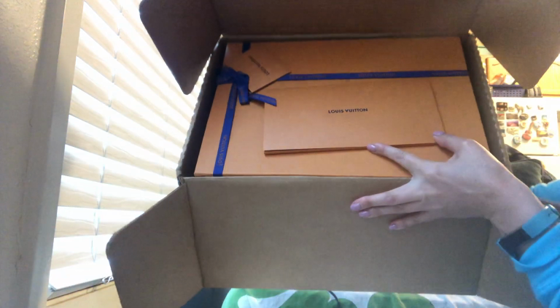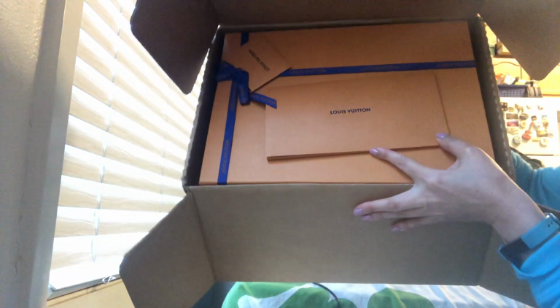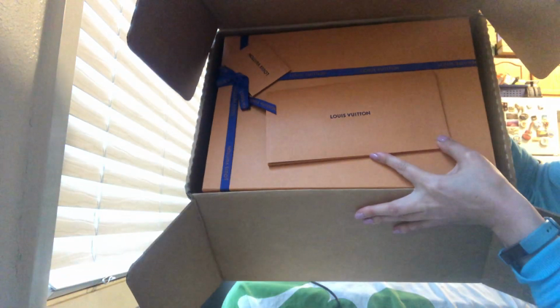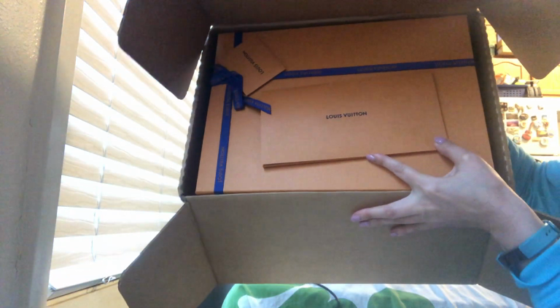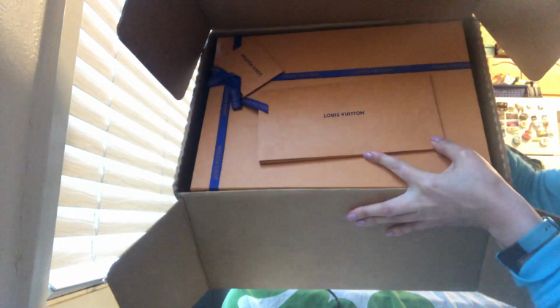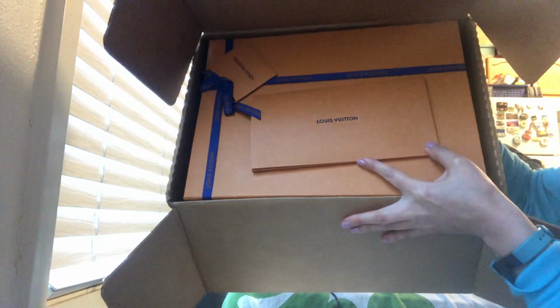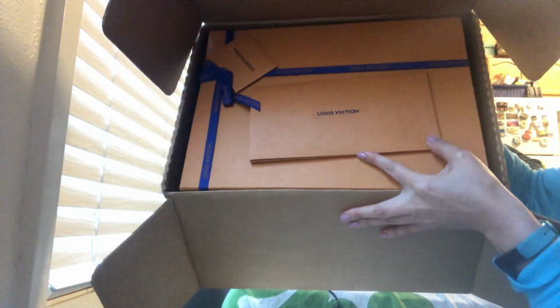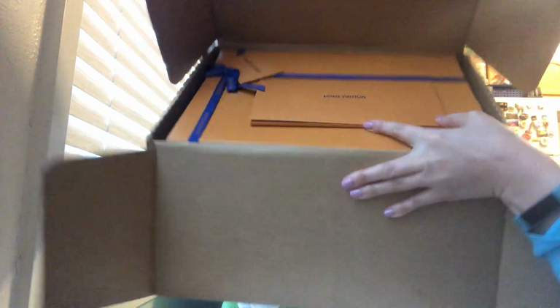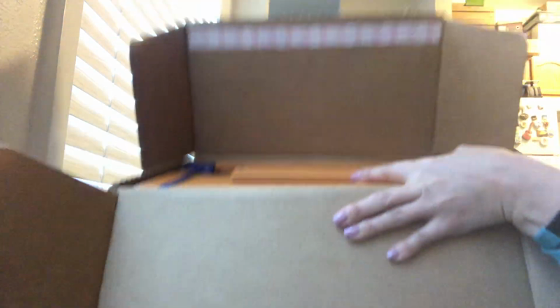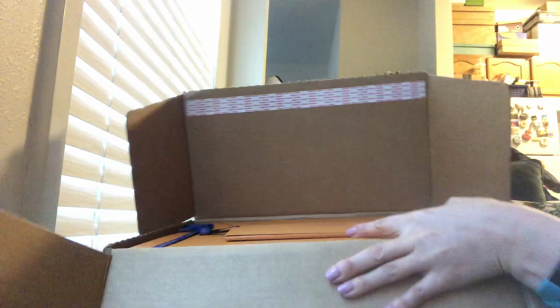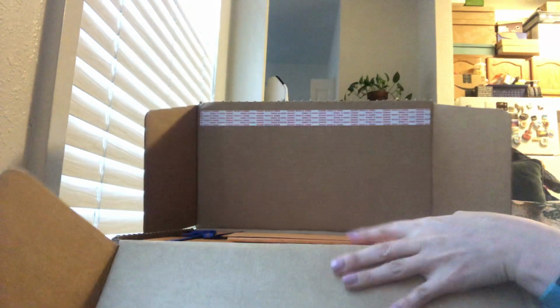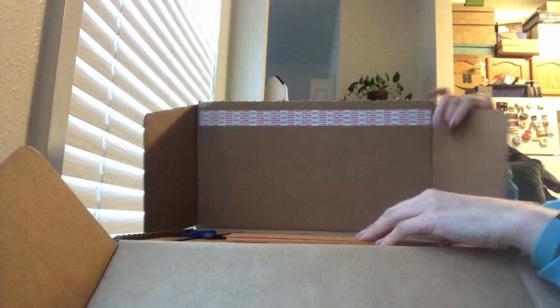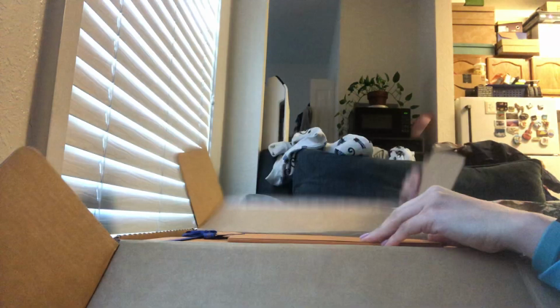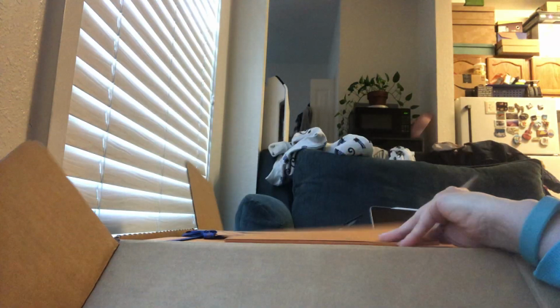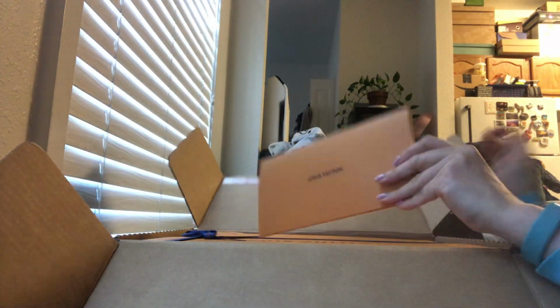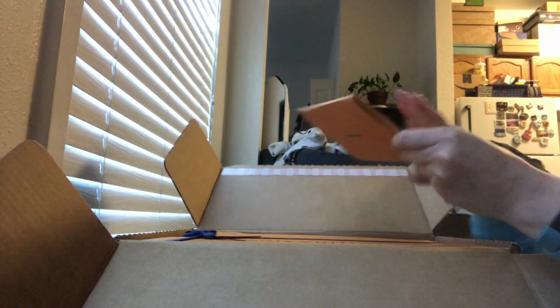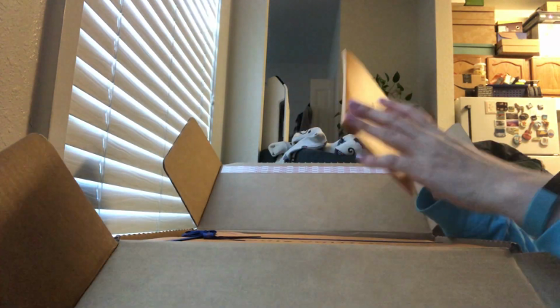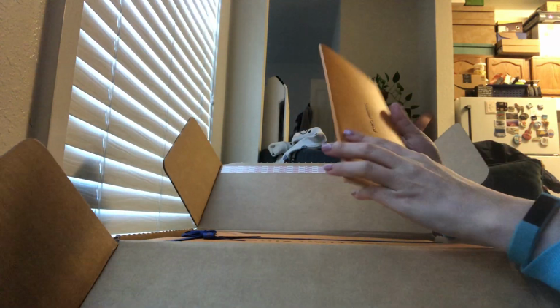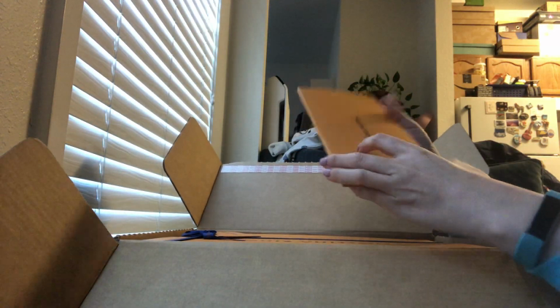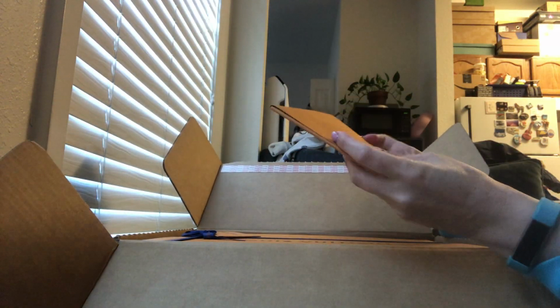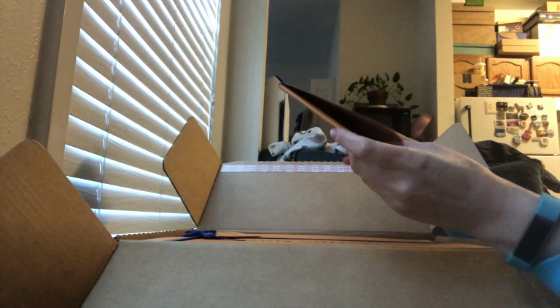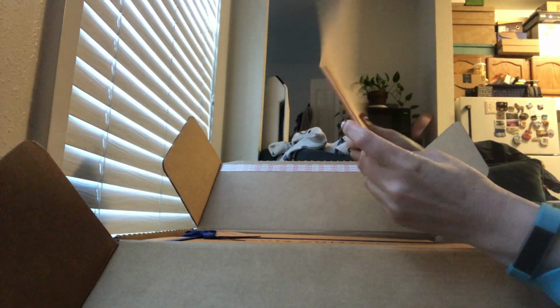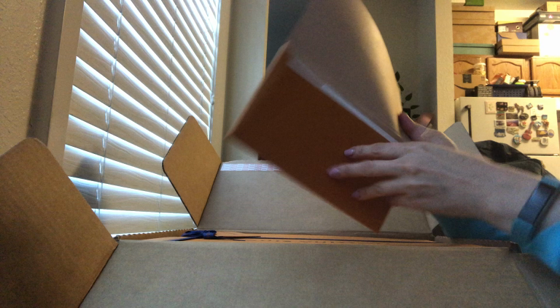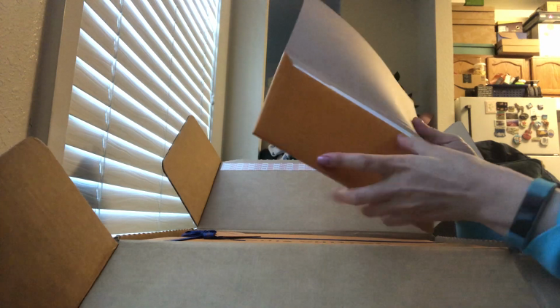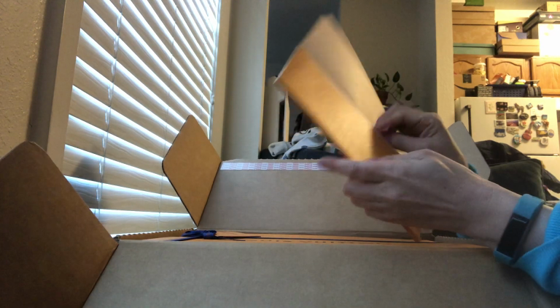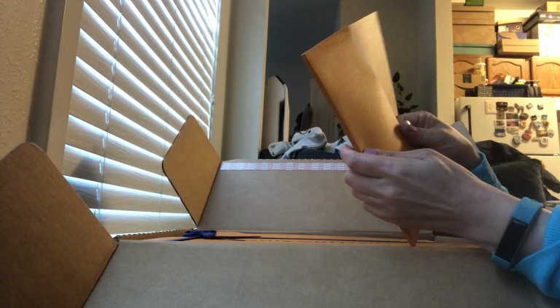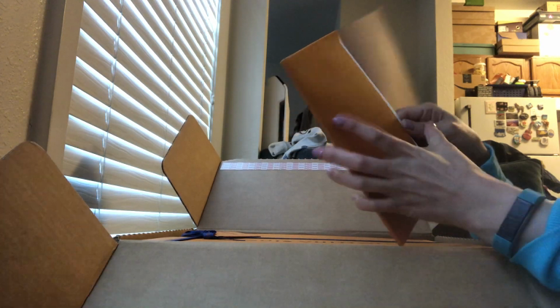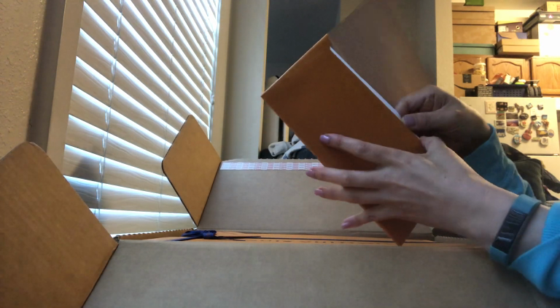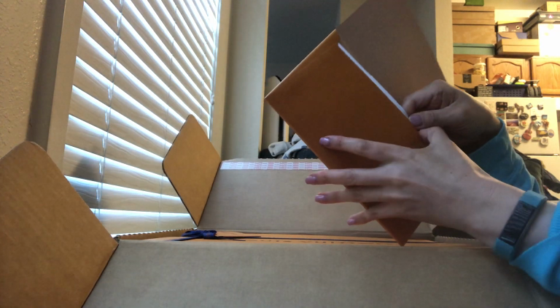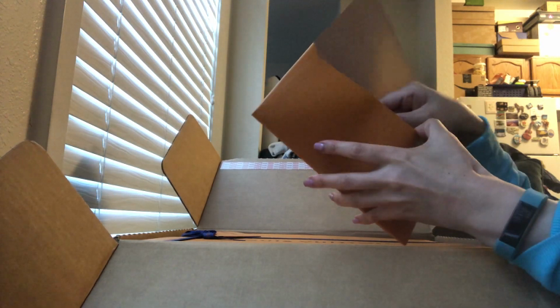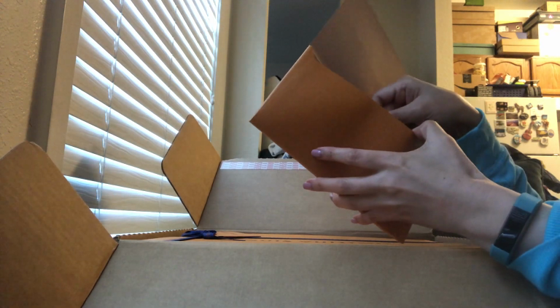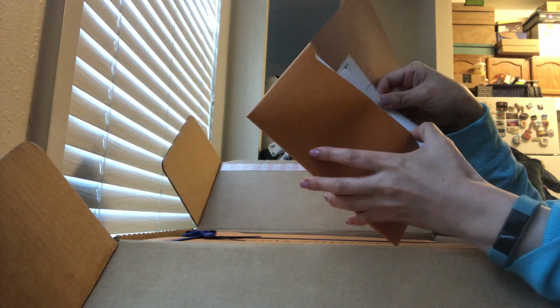Beautiful orange Louis Vuitton box. What is this? This looks like... a receipt.